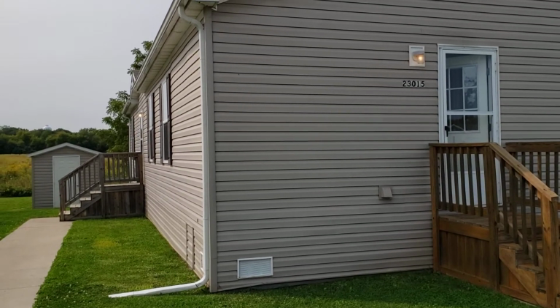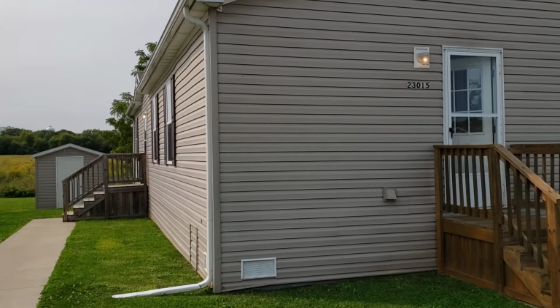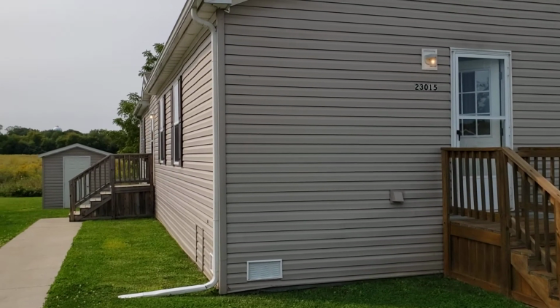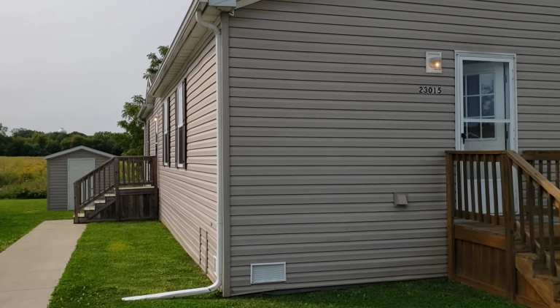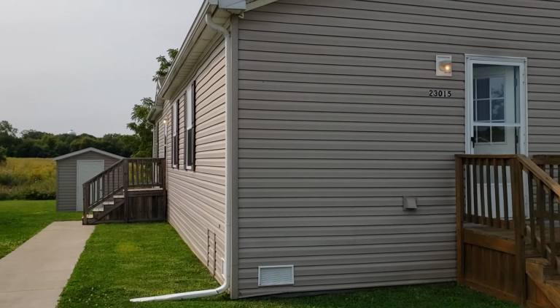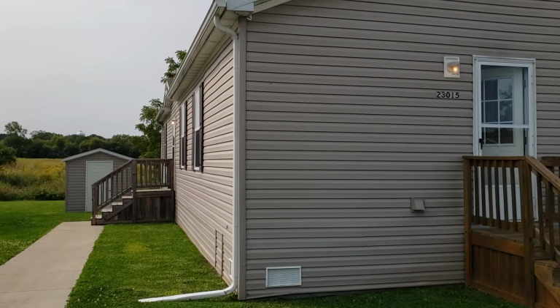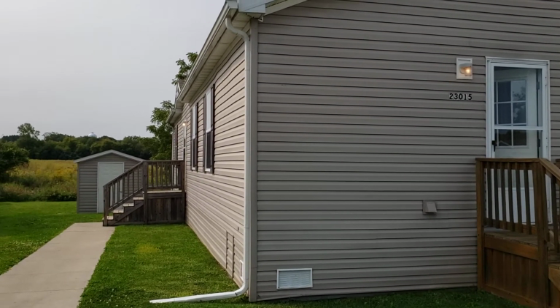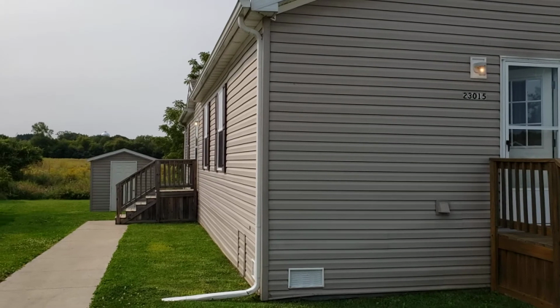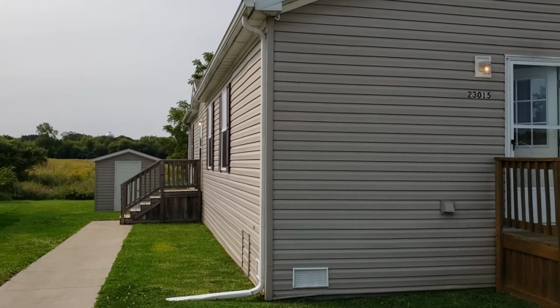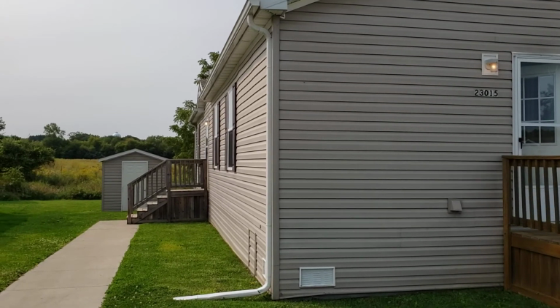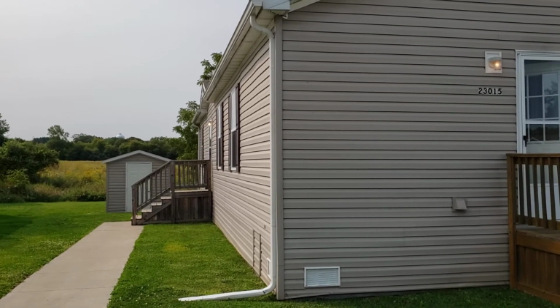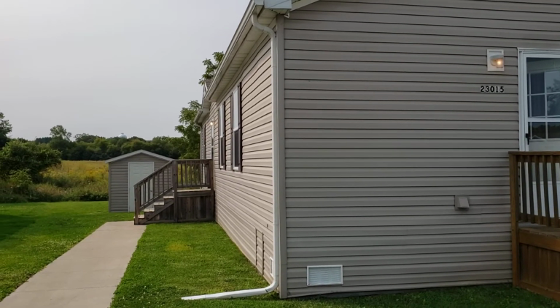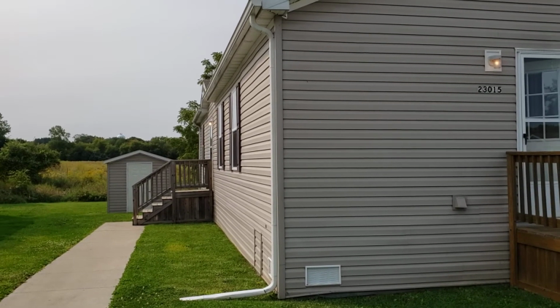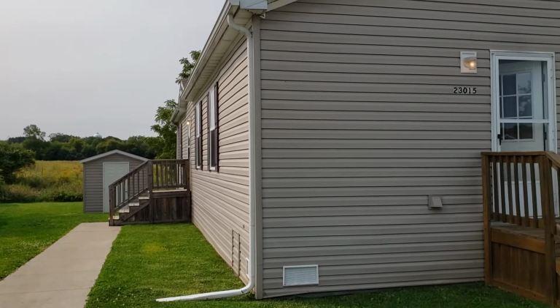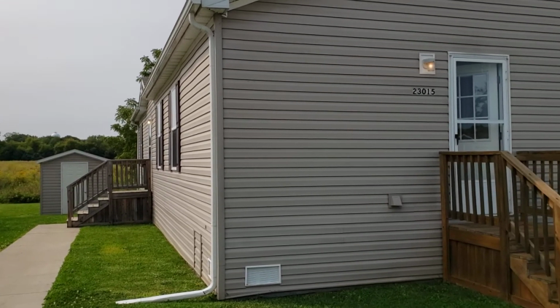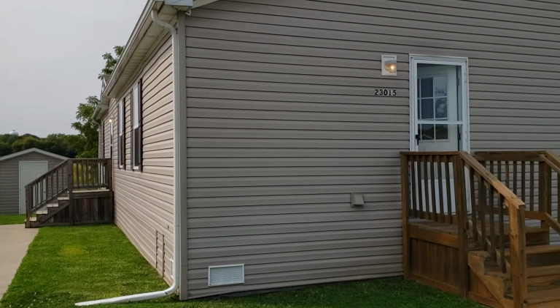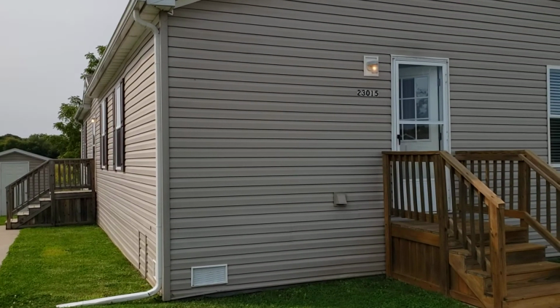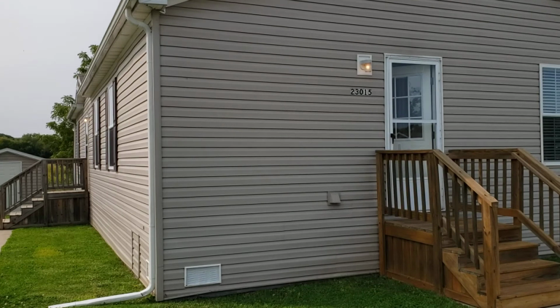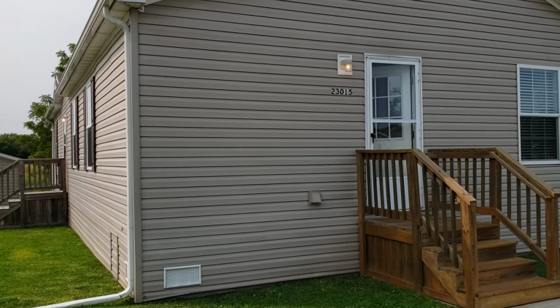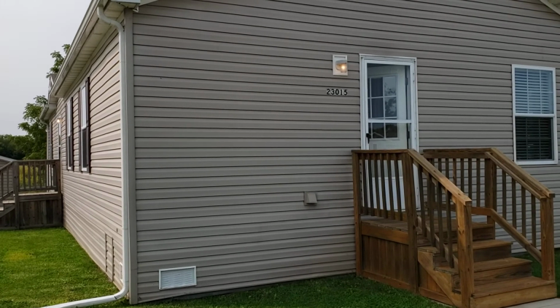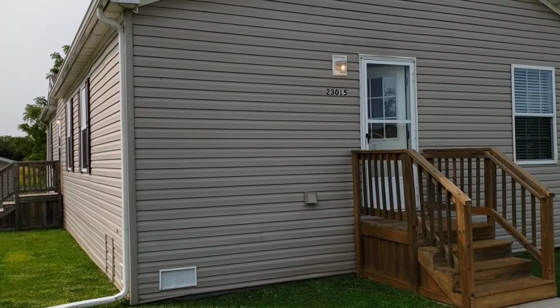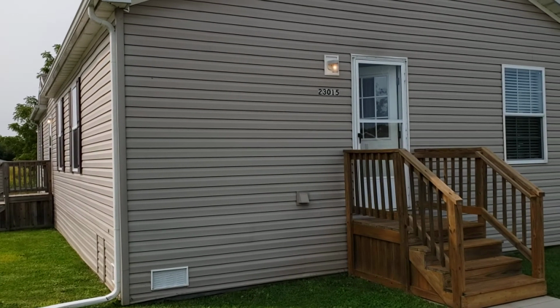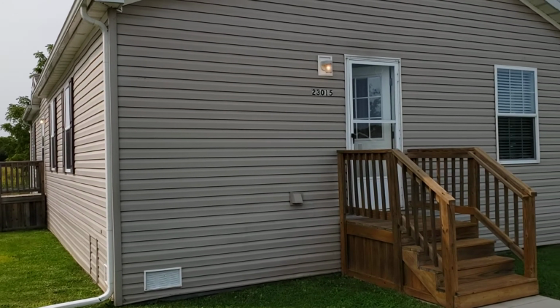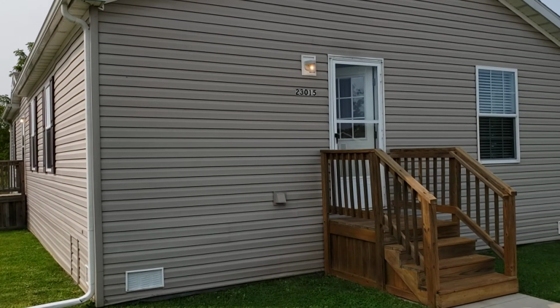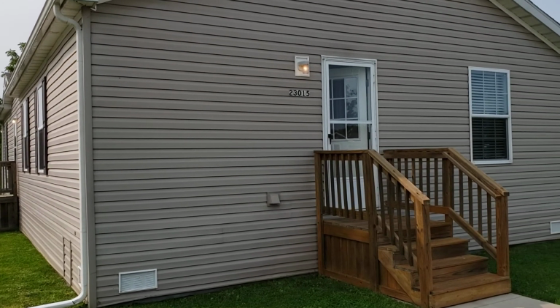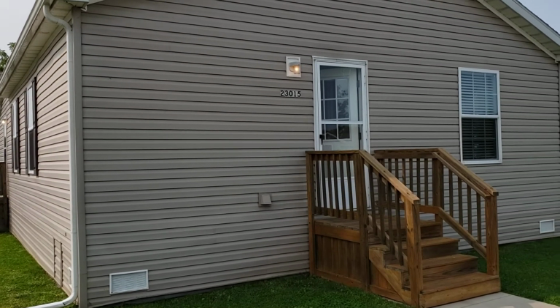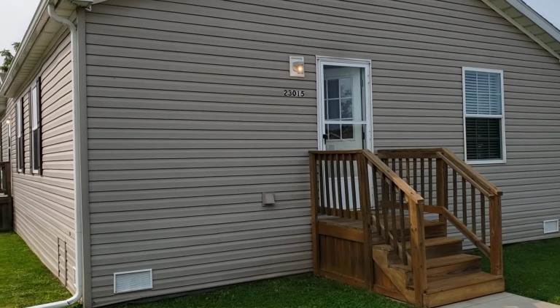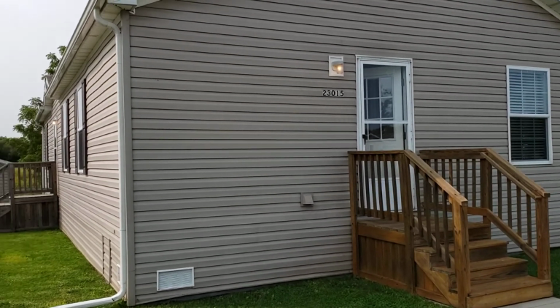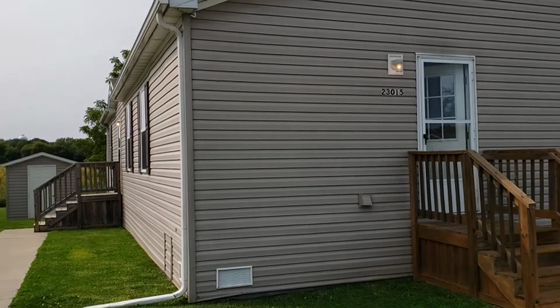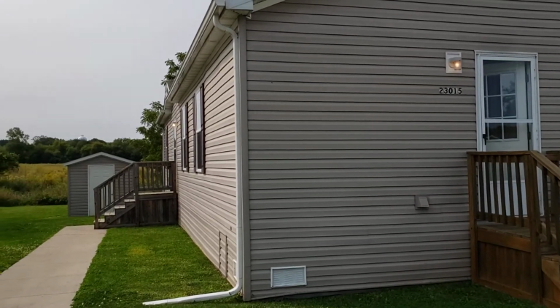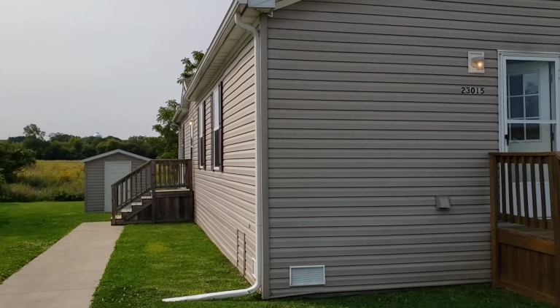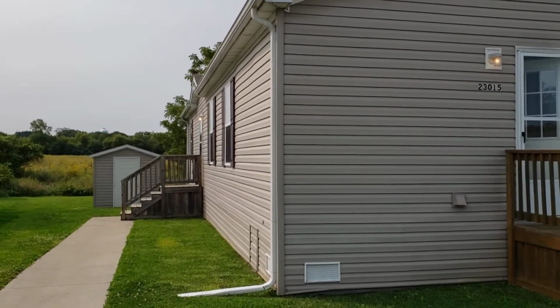Hi everyone! Welcome to another beautiful Four Leaf property. We are here at Sylvan Crossing in Chelsea, Michigan. We are at 23015 Evergreen Circle. This is a three-bedroom, two-bath home. We're going to go on in and take a tour.